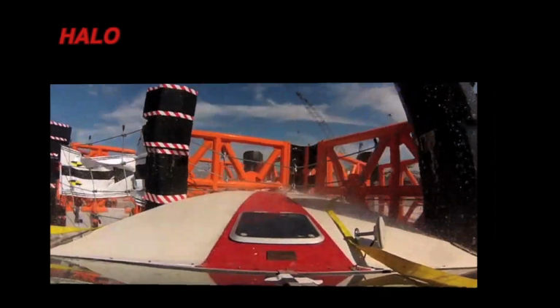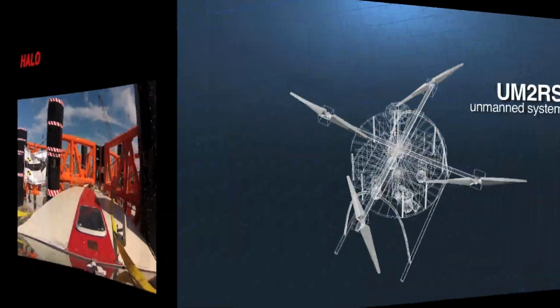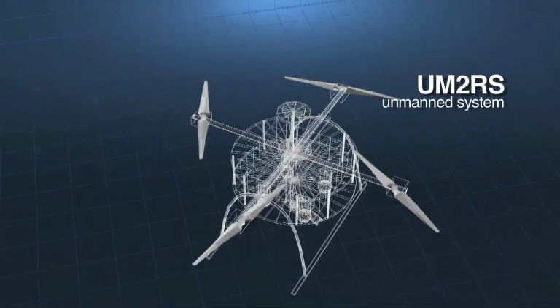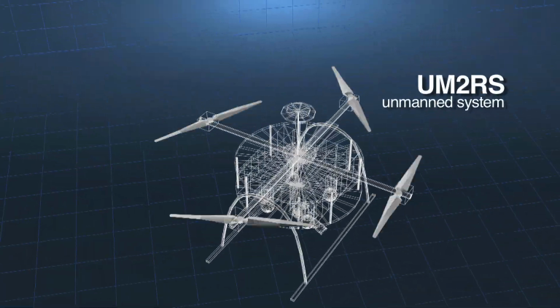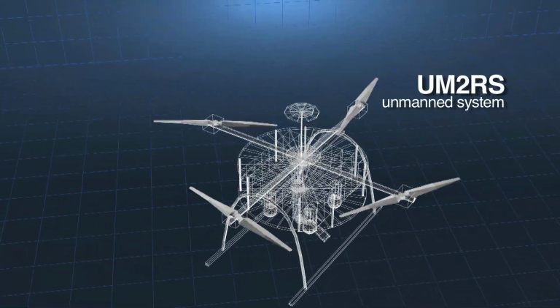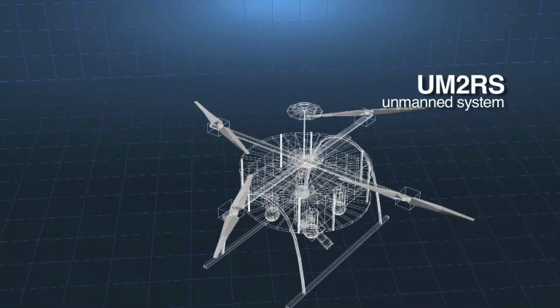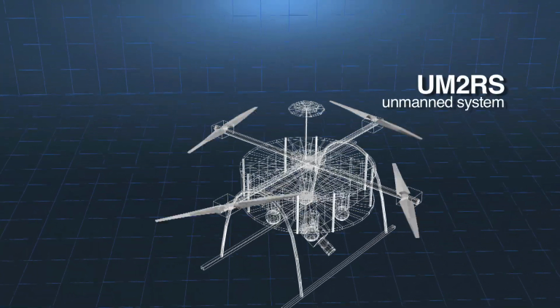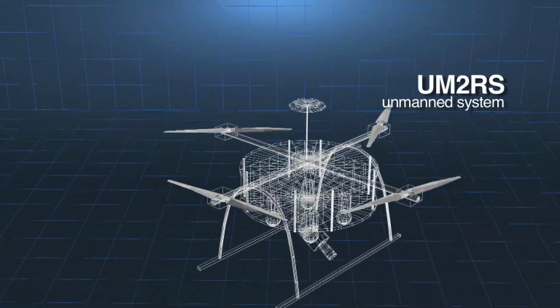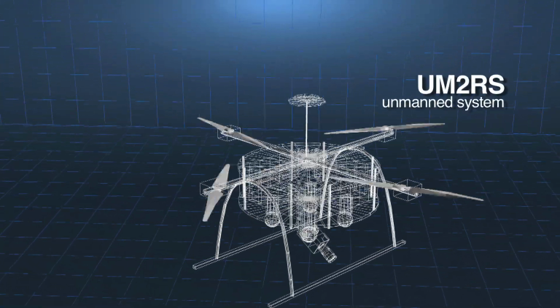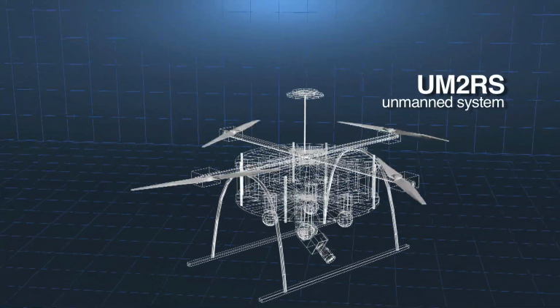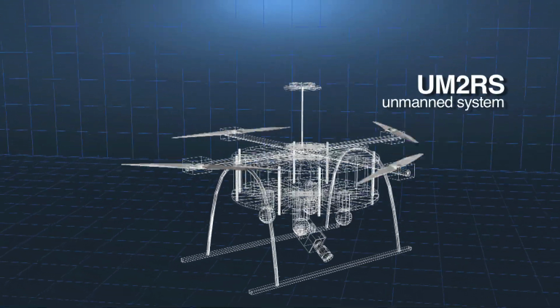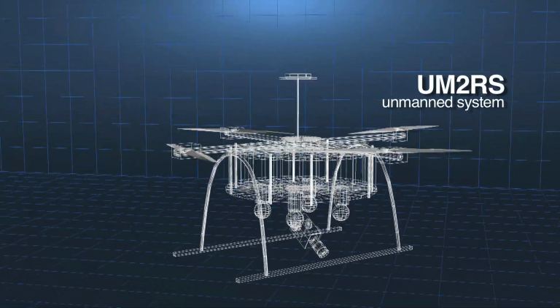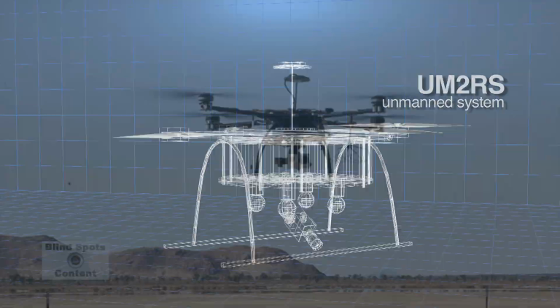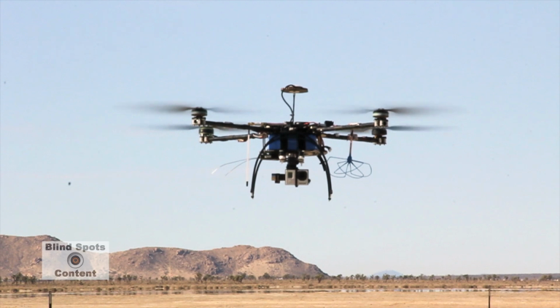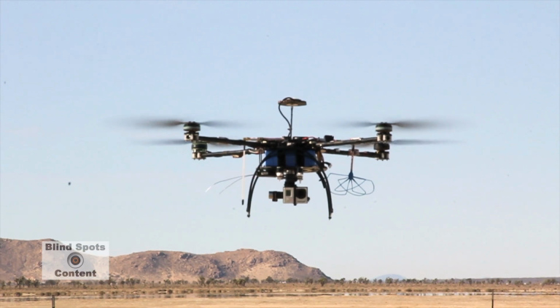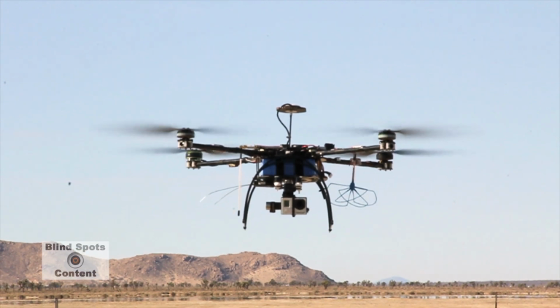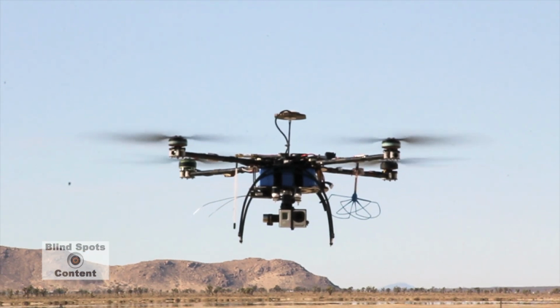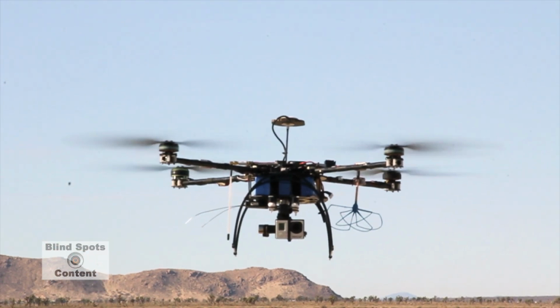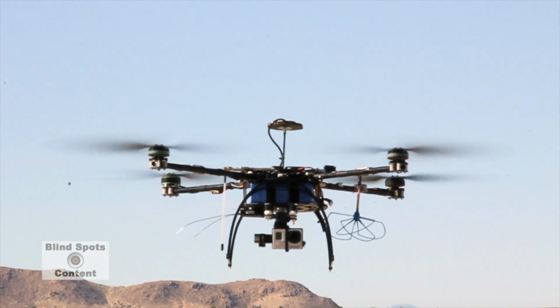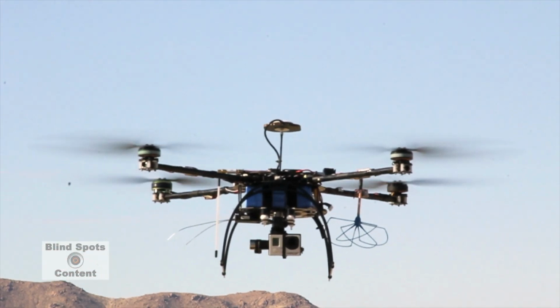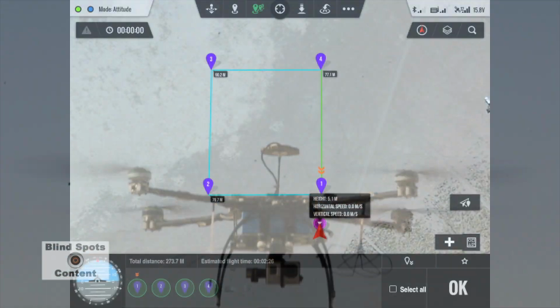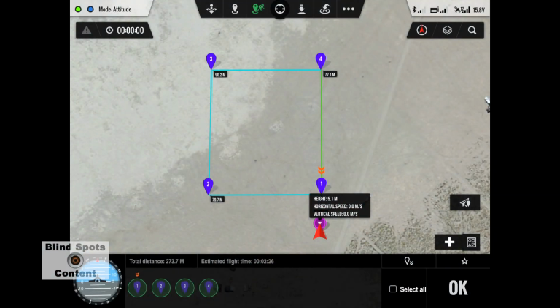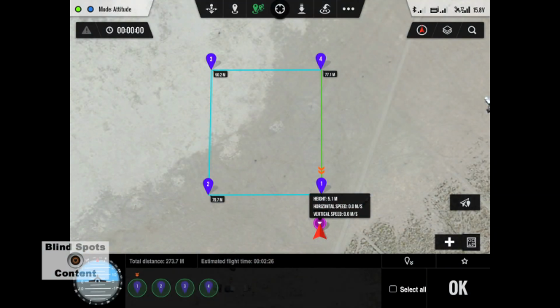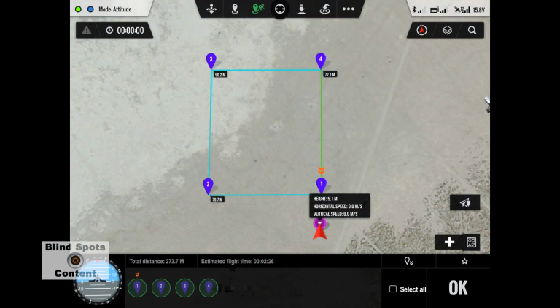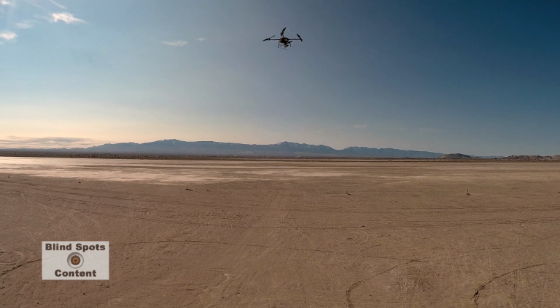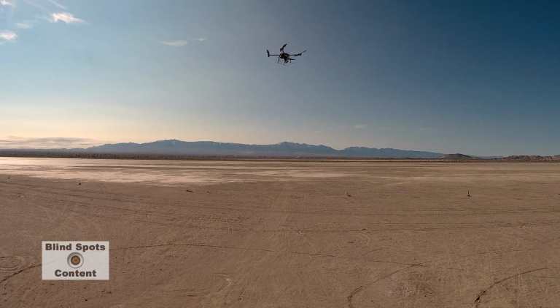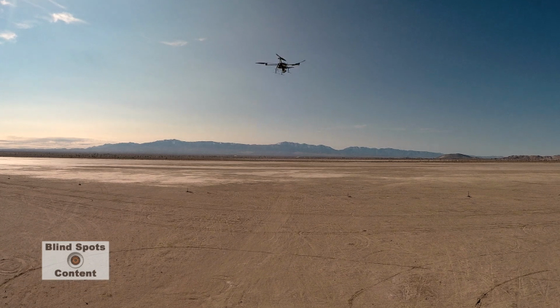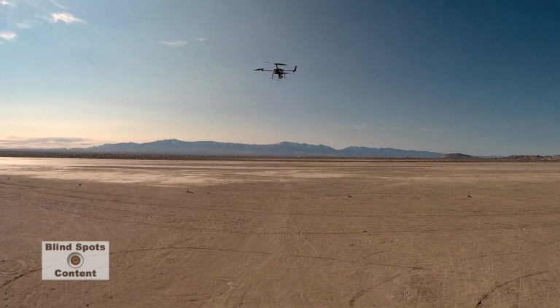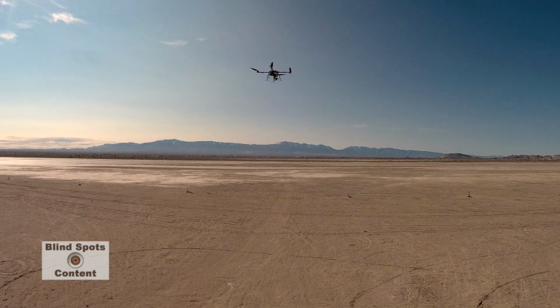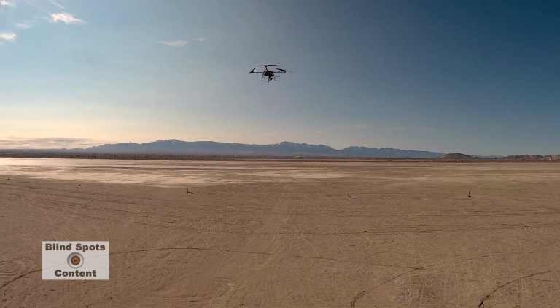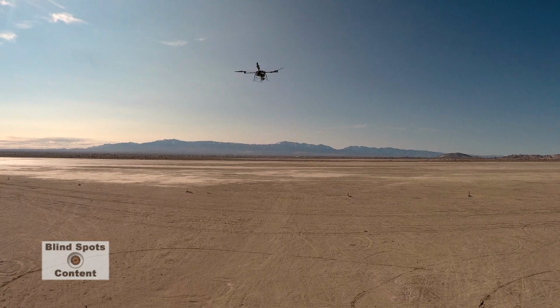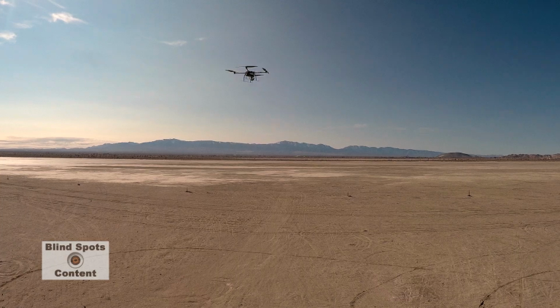Plus the UM-2RS, a rapidly deployable, cost-effective unmanned system which will extend fast attack boat support, anti-piracy operation support, and disaster assessment.